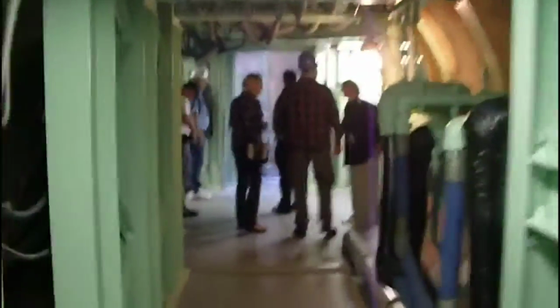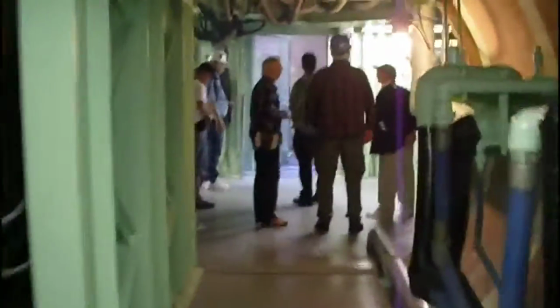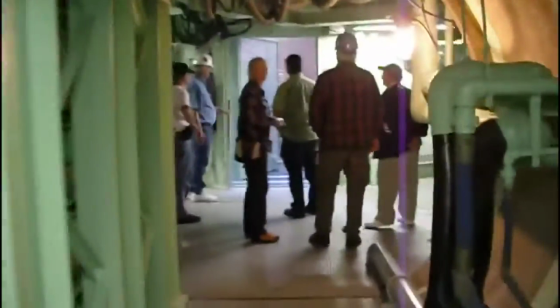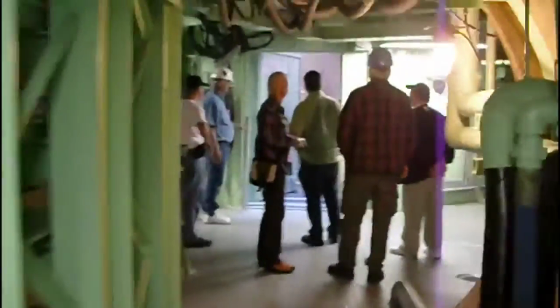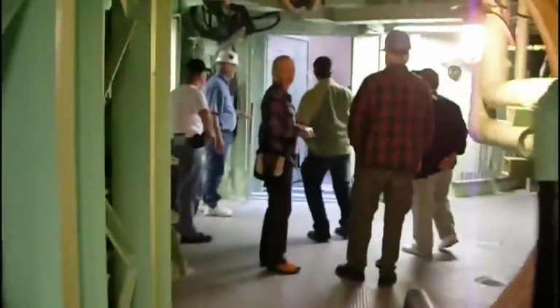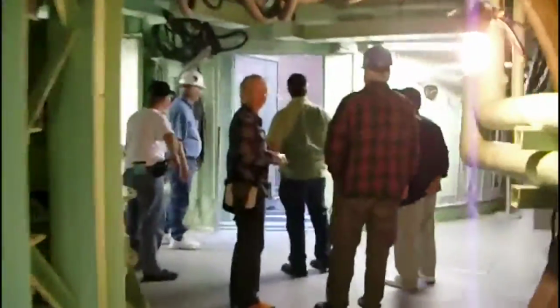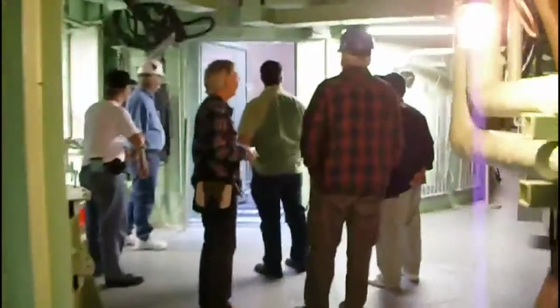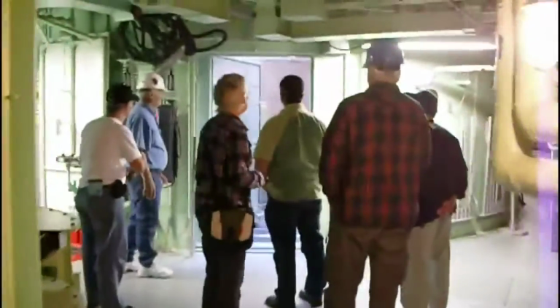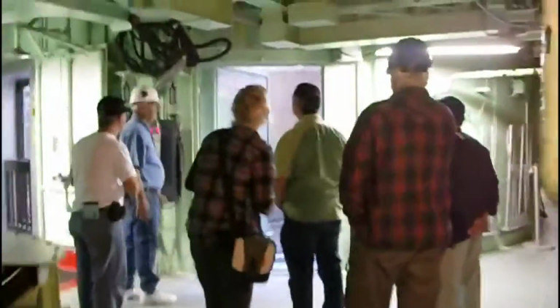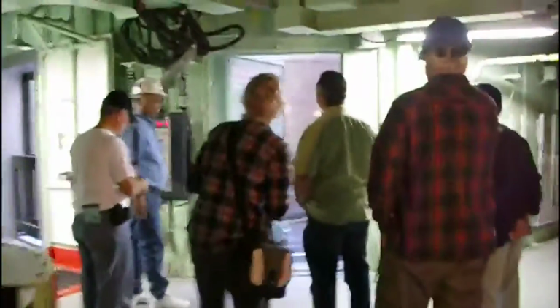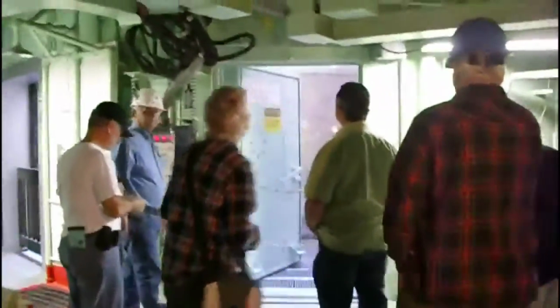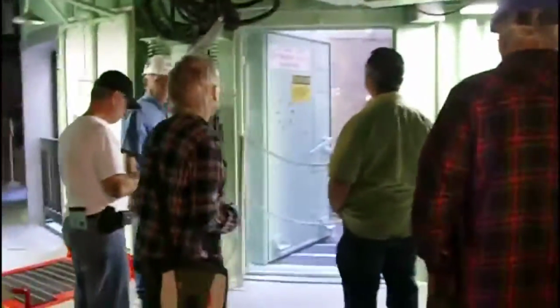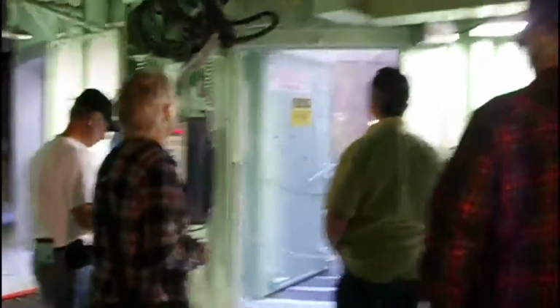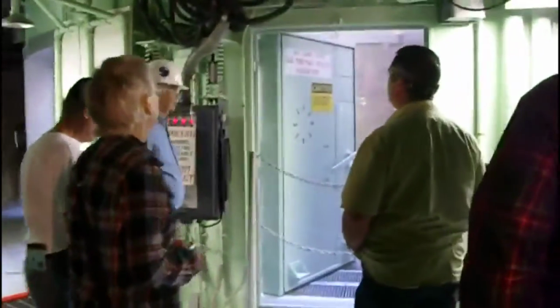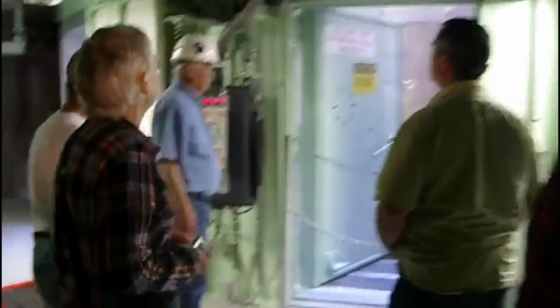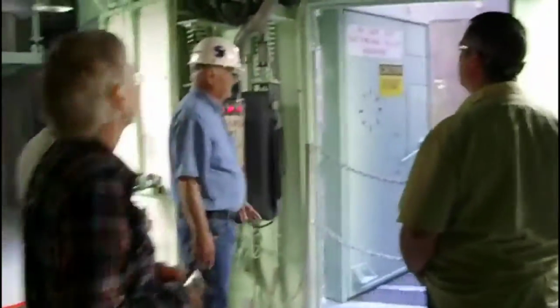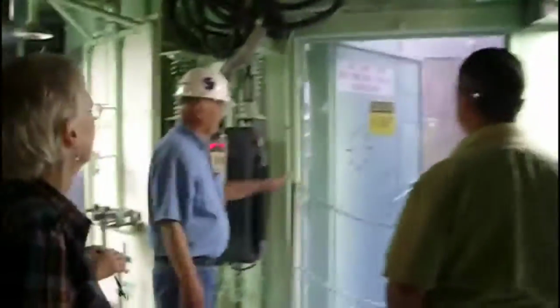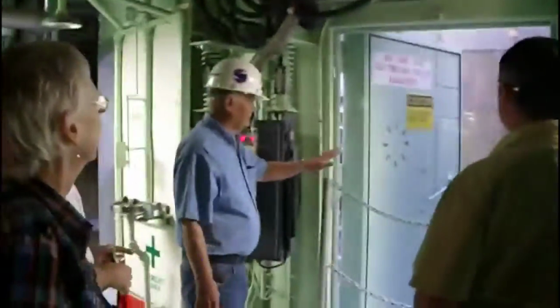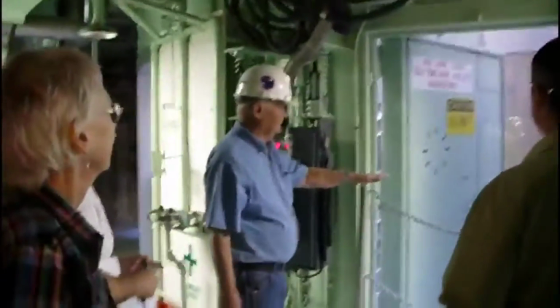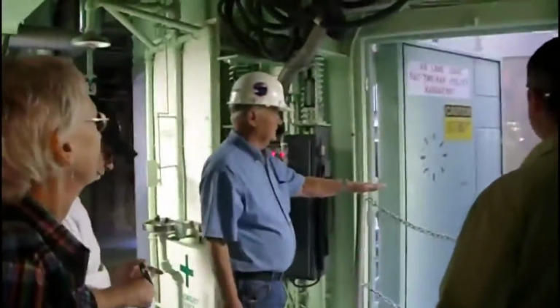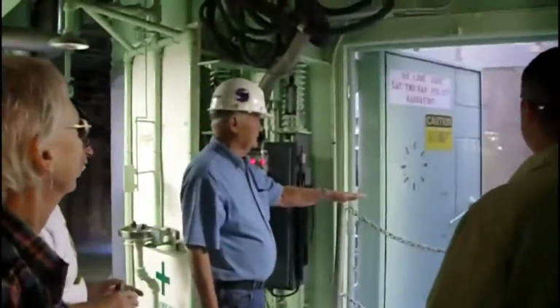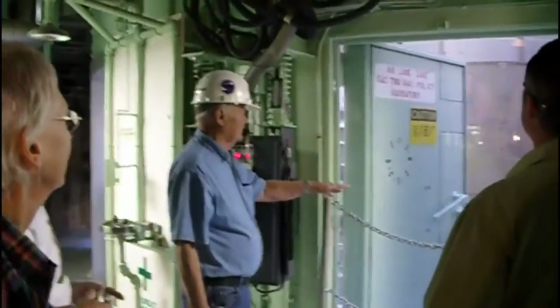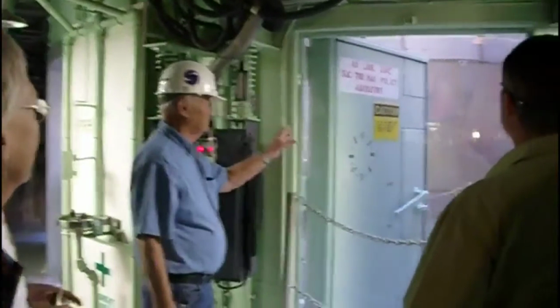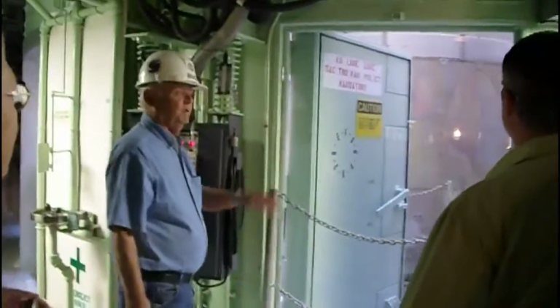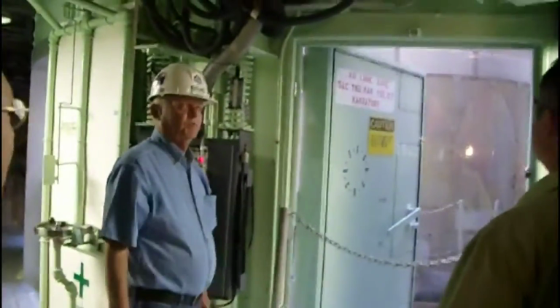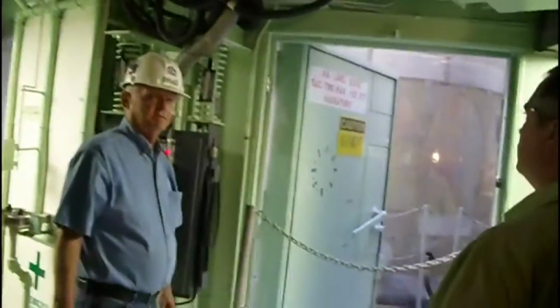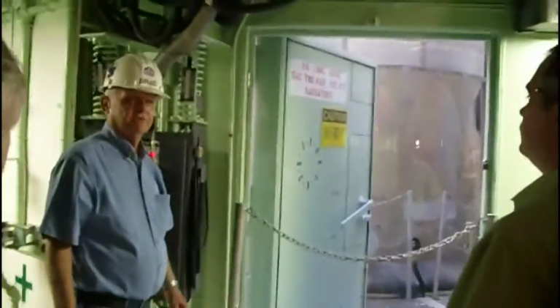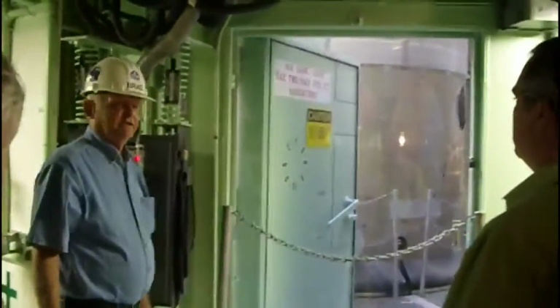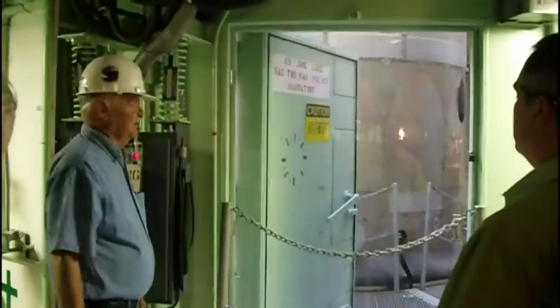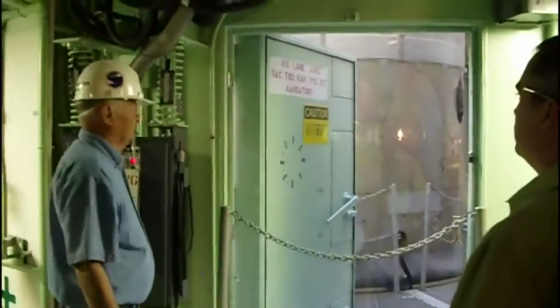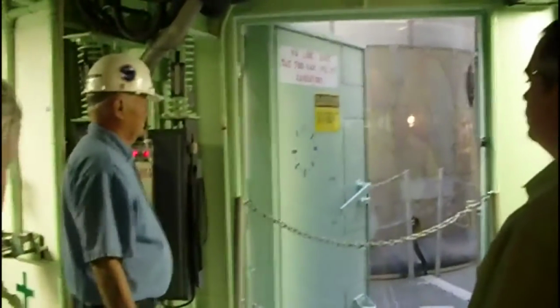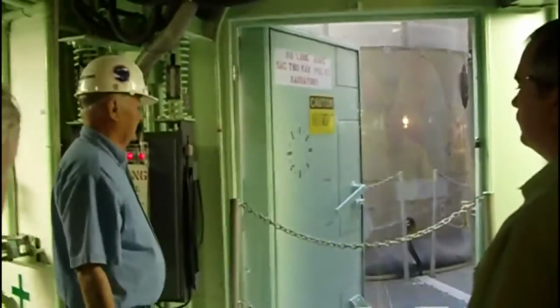This is level two. Out of the nine levels that we watched, six of them had a platform like this to get lower, so we'd go out and work on the missile, so we didn't have to remove it for maintenance.